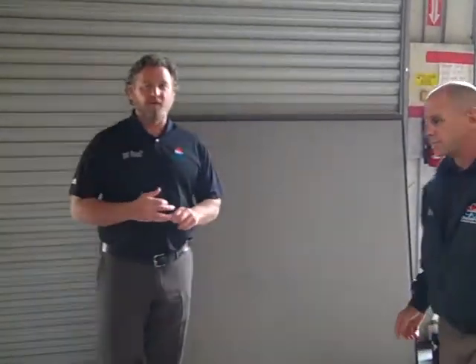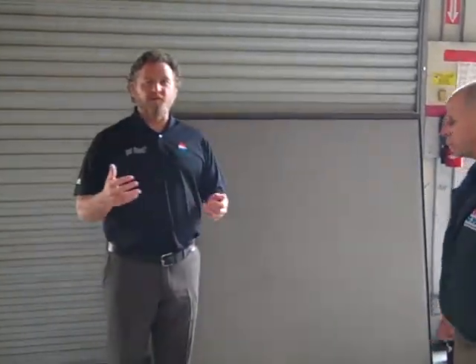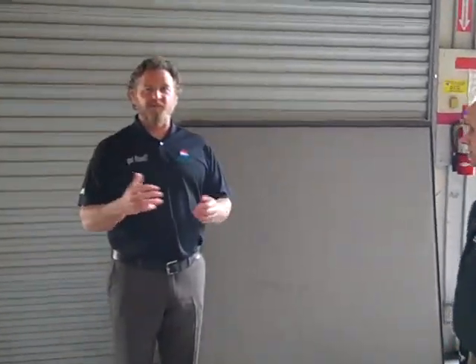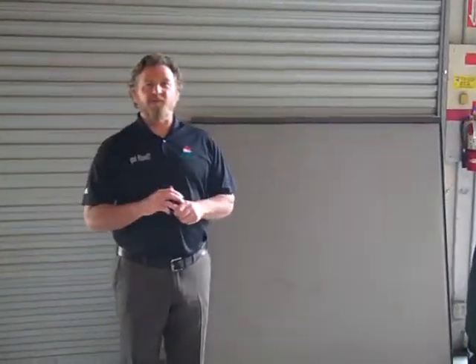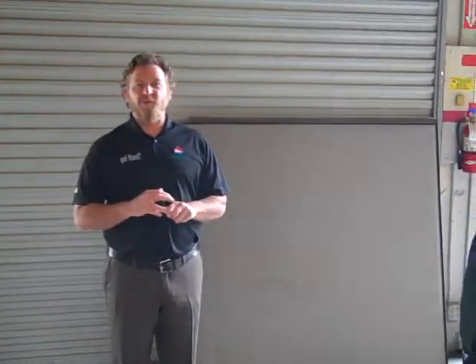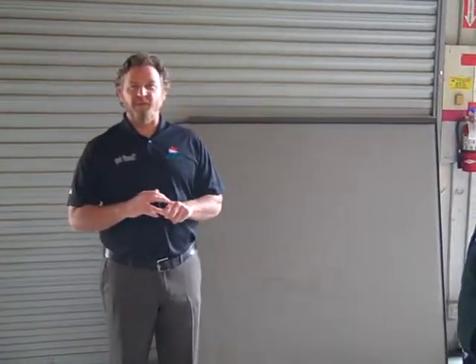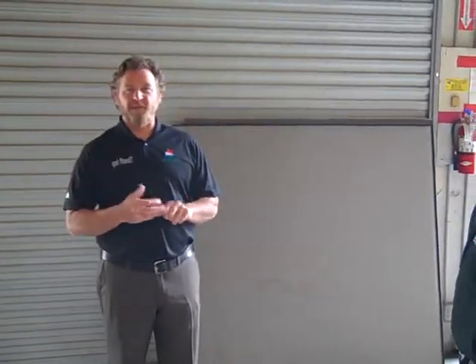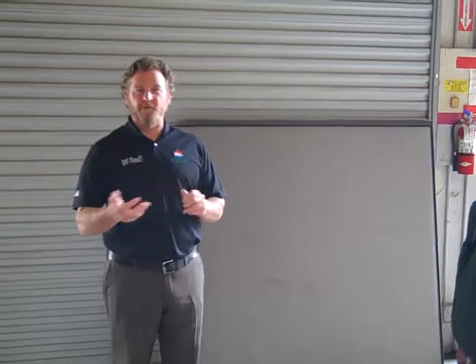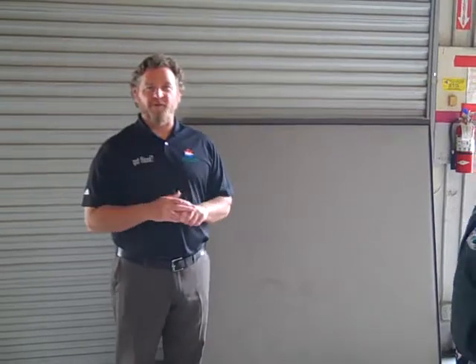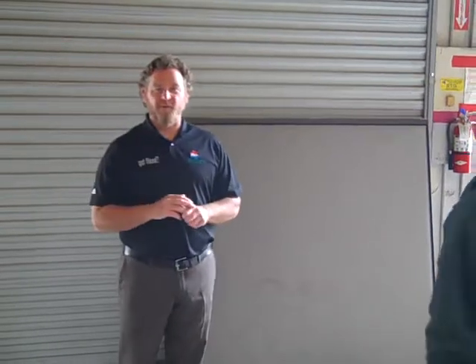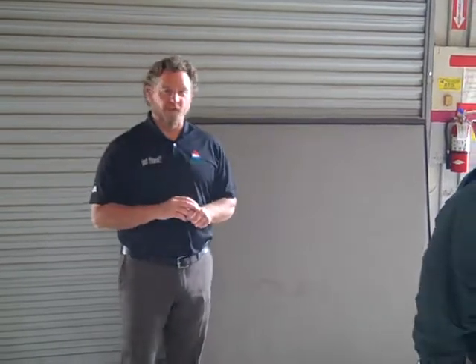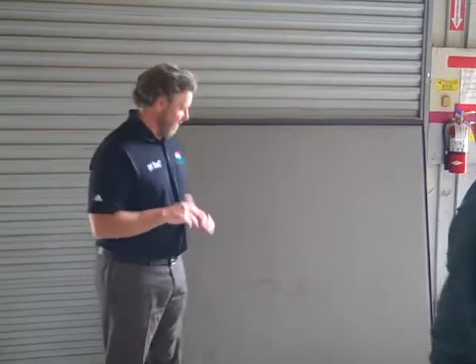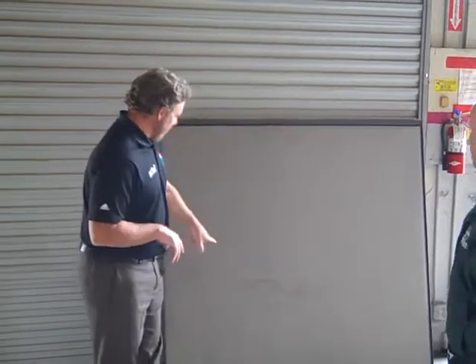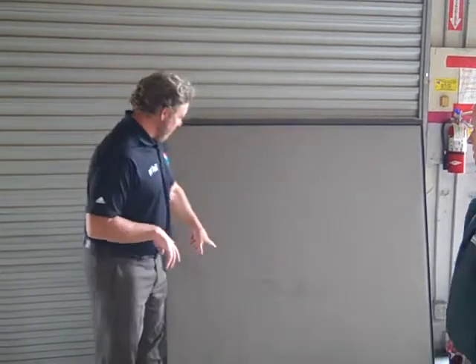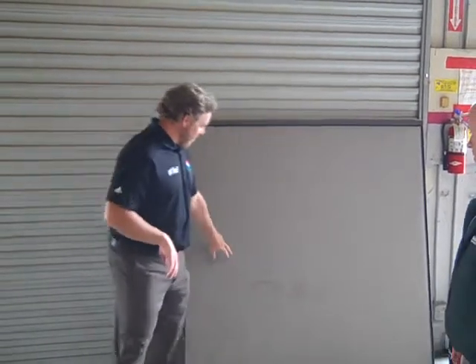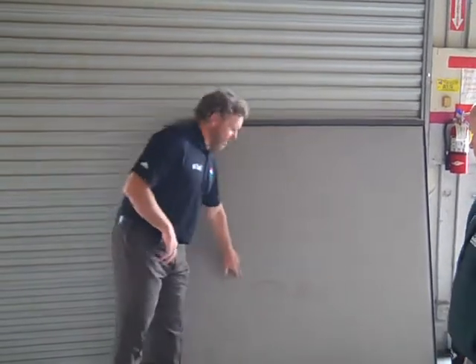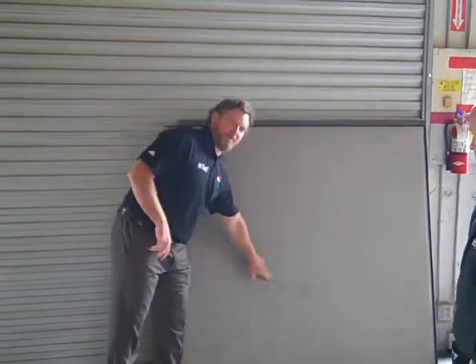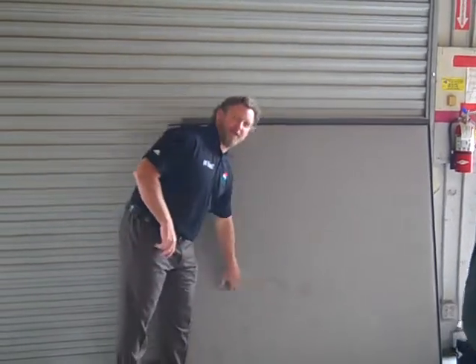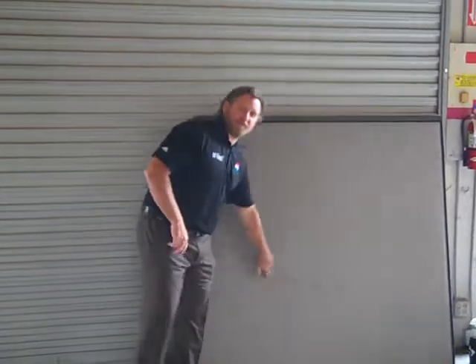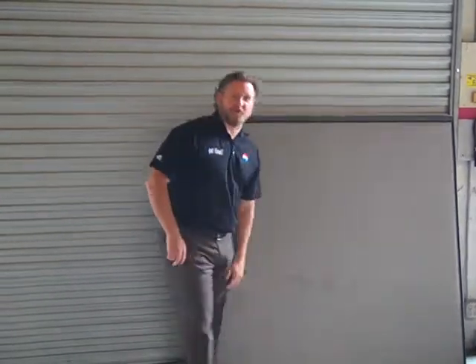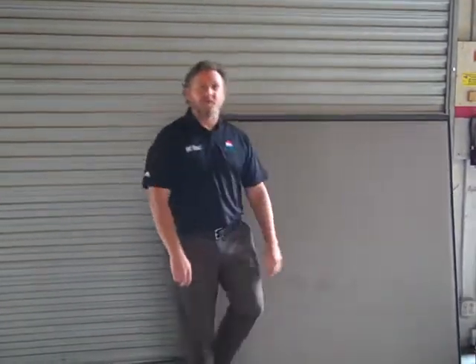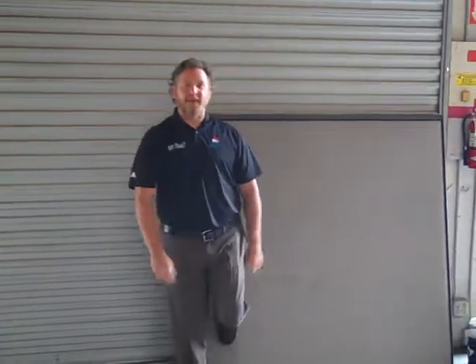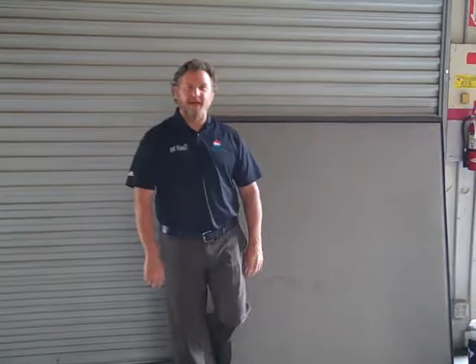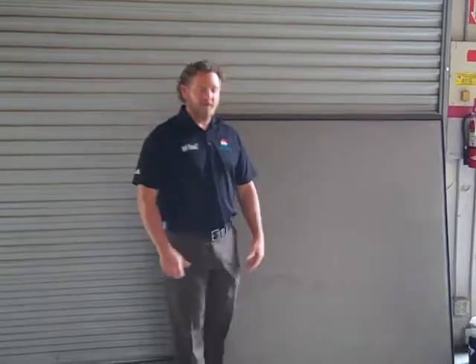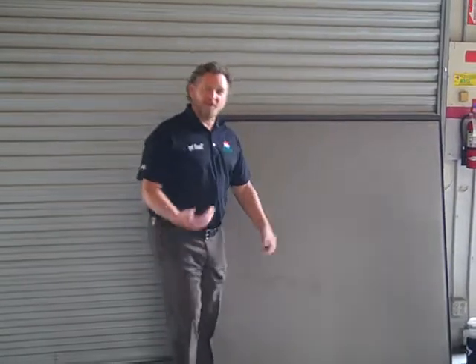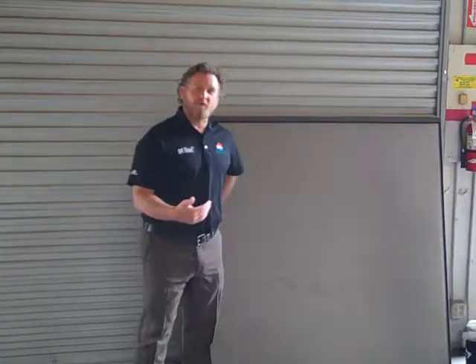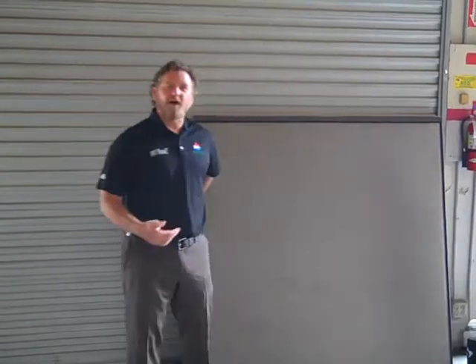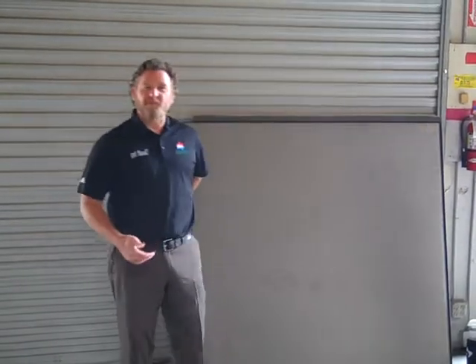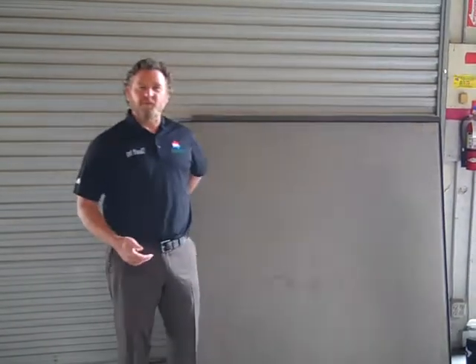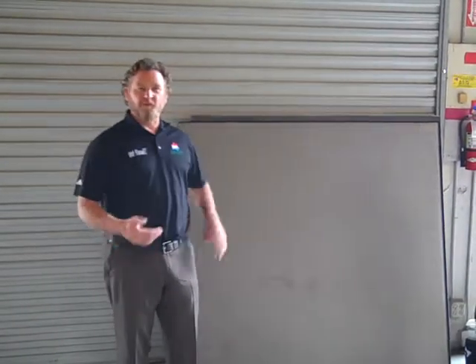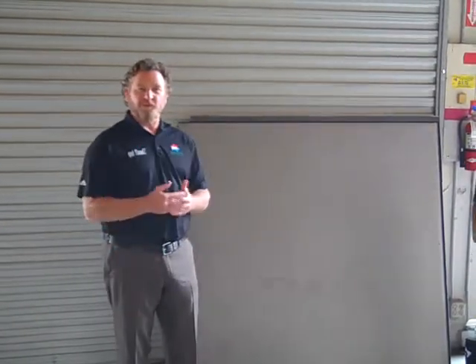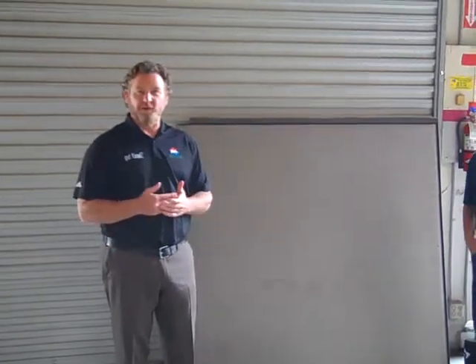Cubicles are very similar to upholstery cleaning, which we do every day in people's homes. As you can see, people like to put their feet up against the cubicle when they're hanging out, so we go to a lot of offices where the cubicles are dirty.